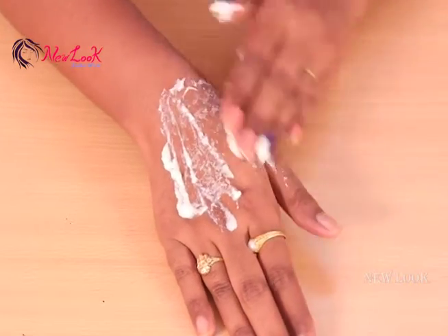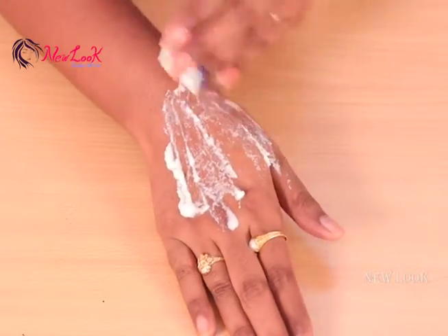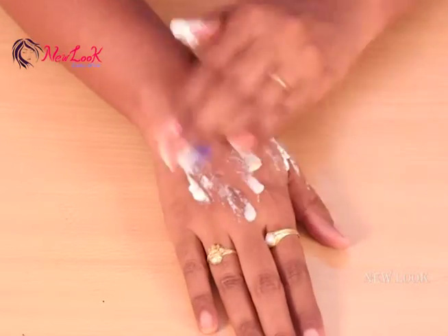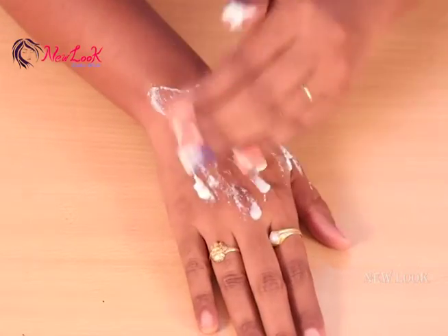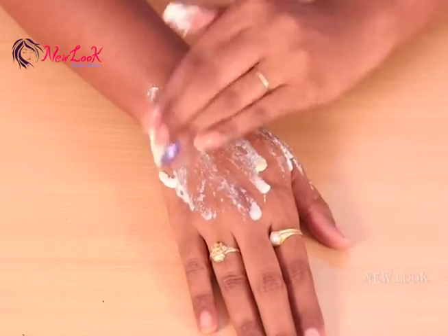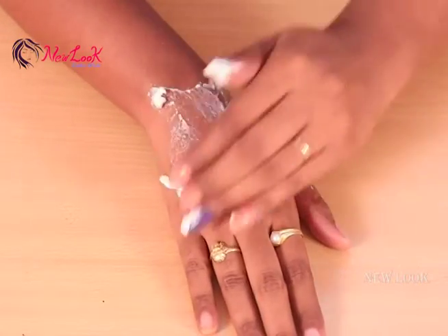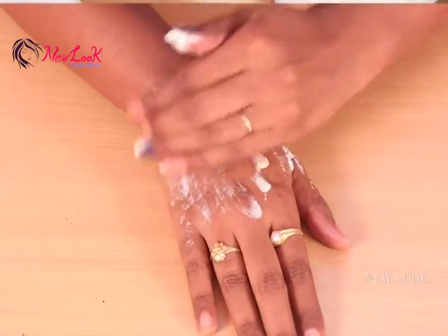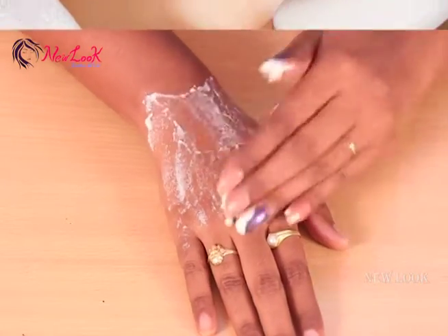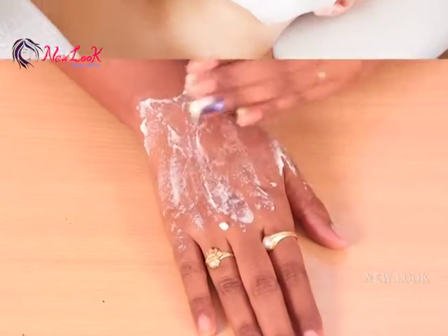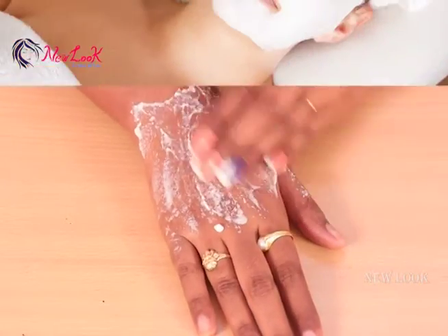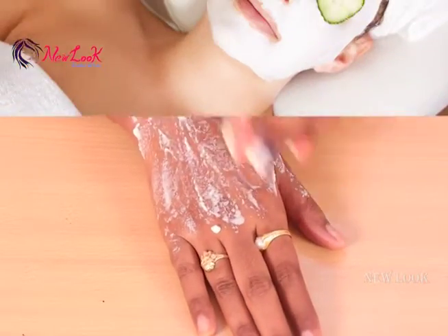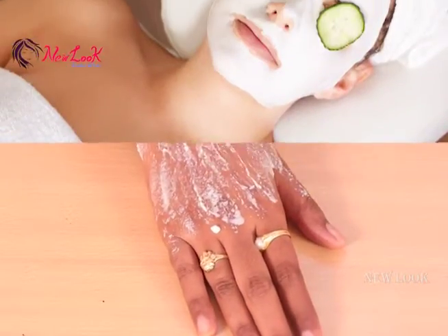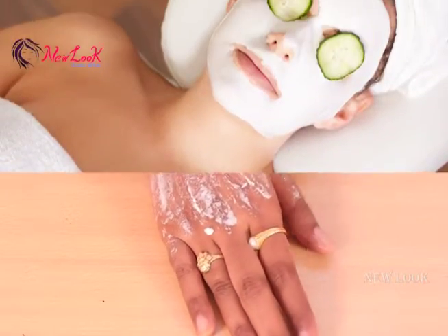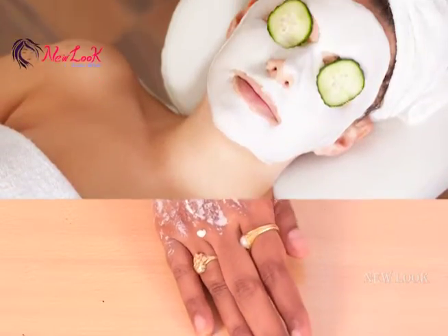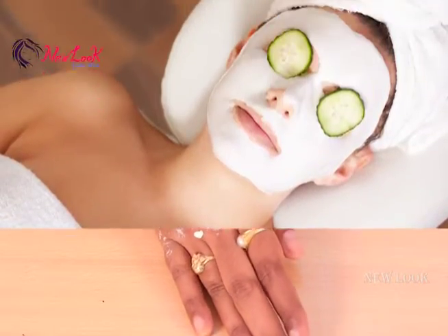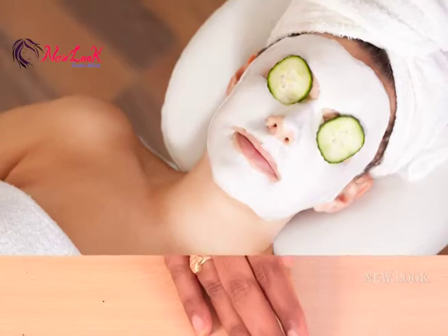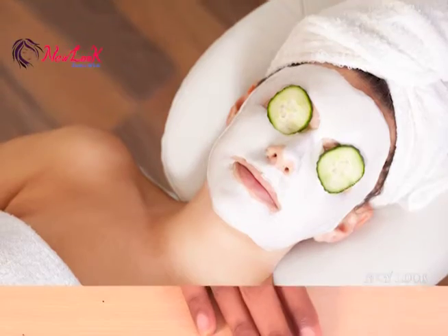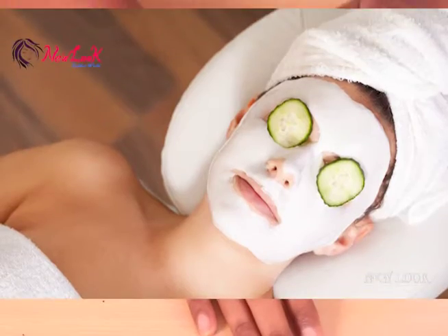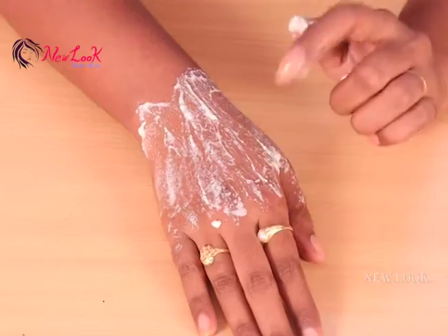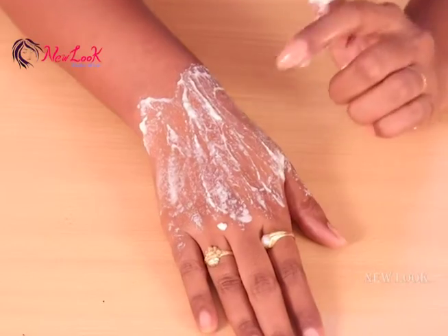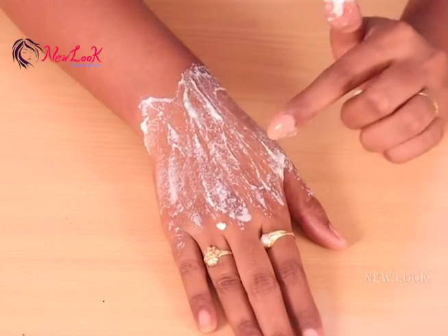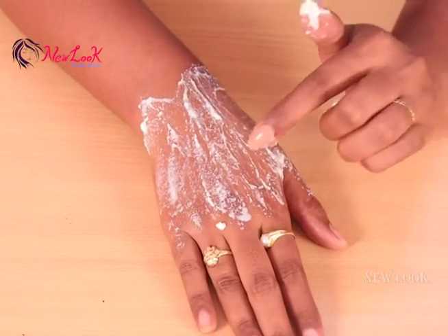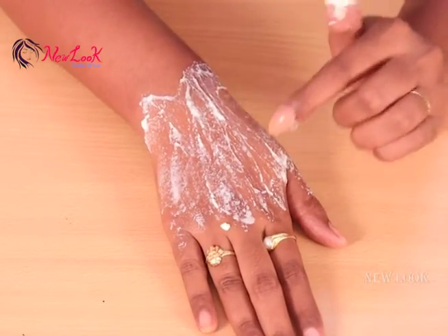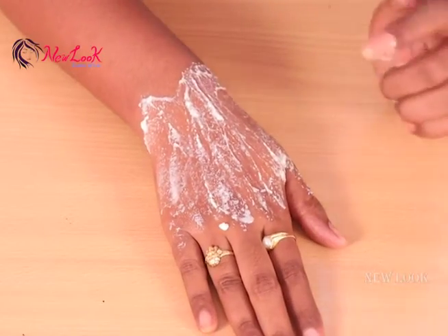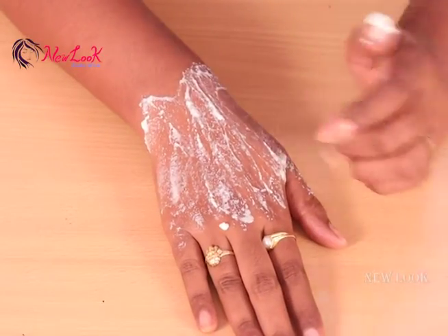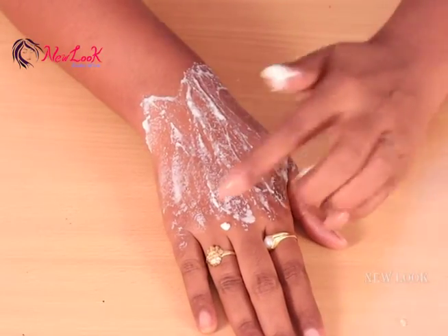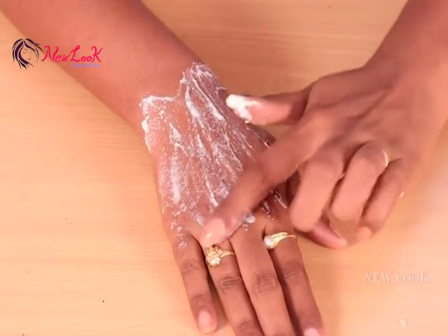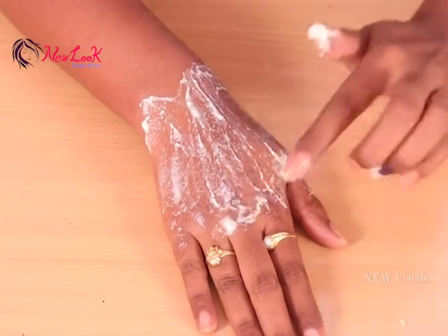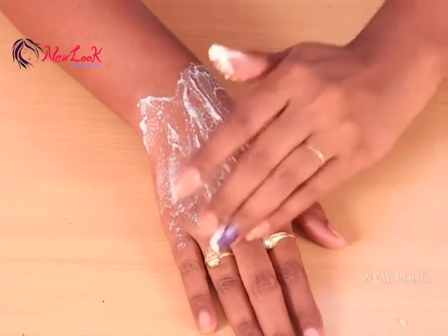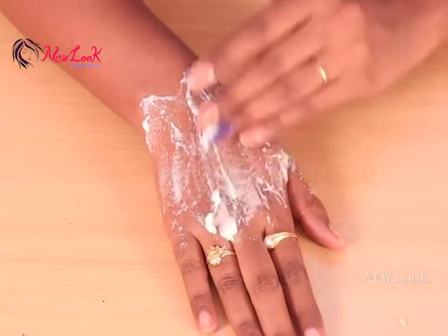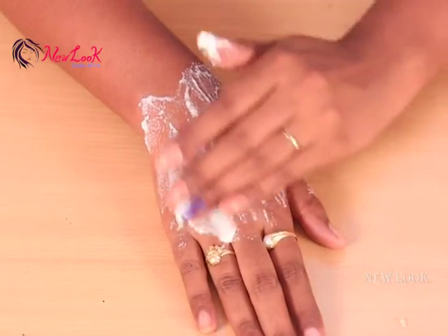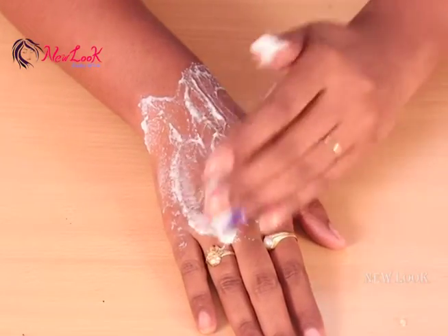Now after mixing well, take this amount and apply onto your skin. You can apply this on your whole body if you want.